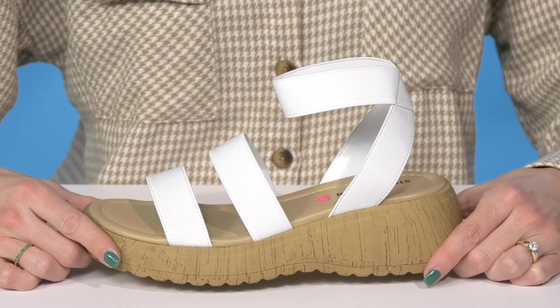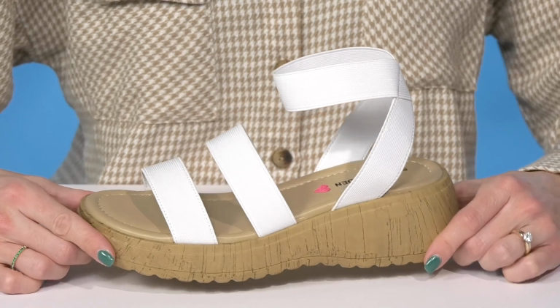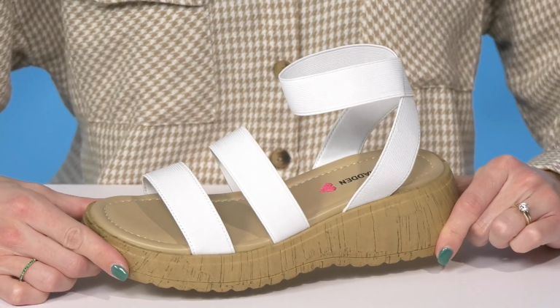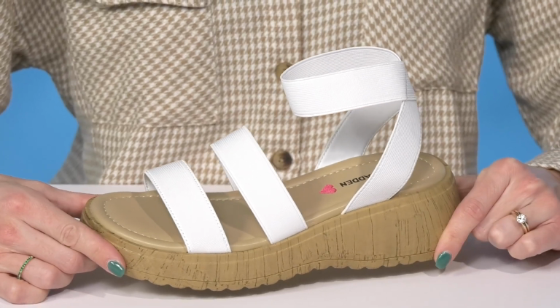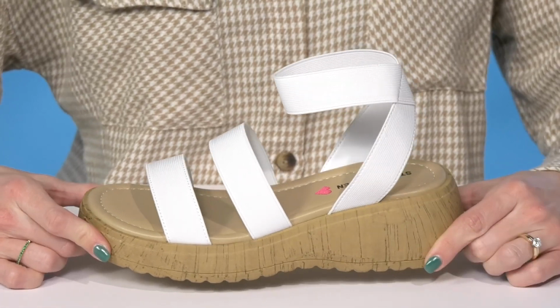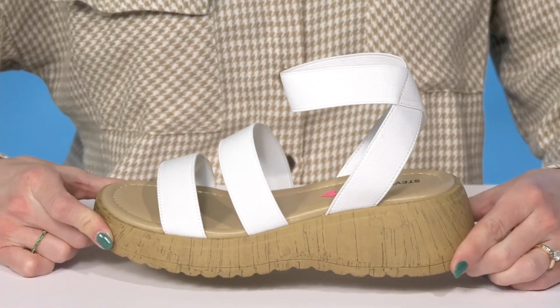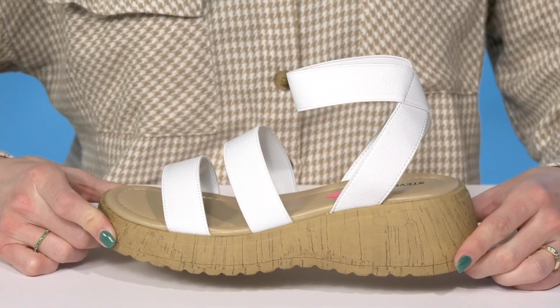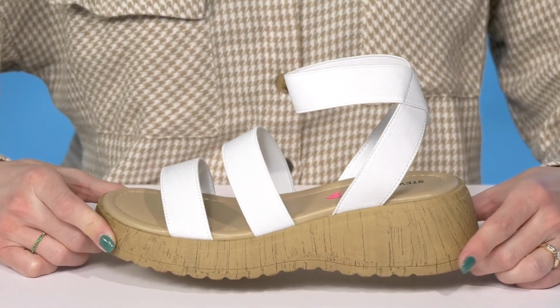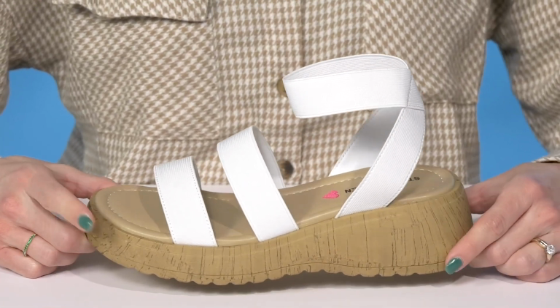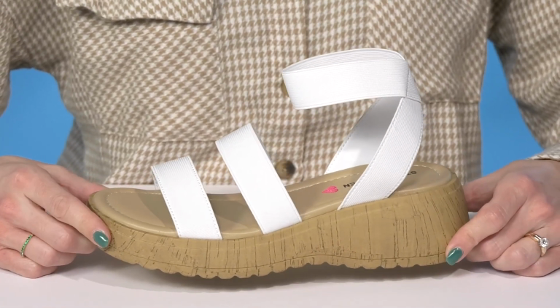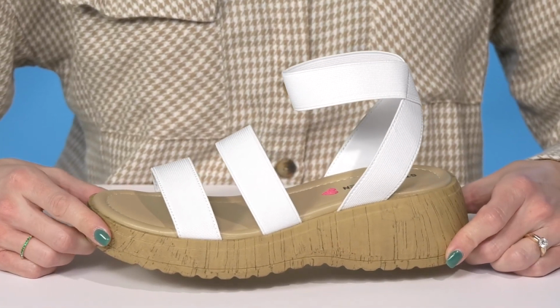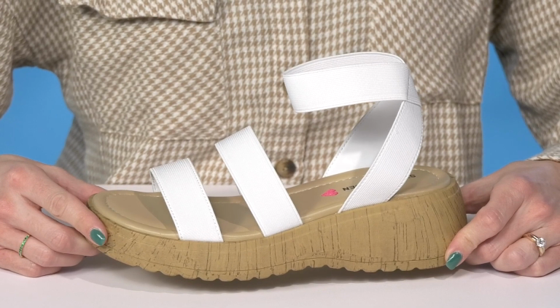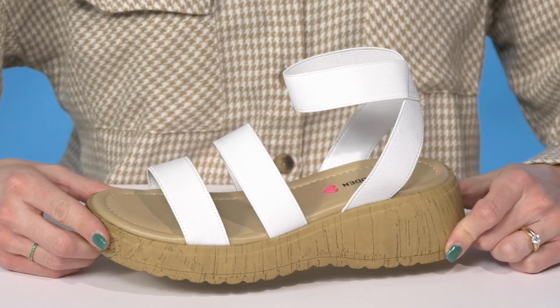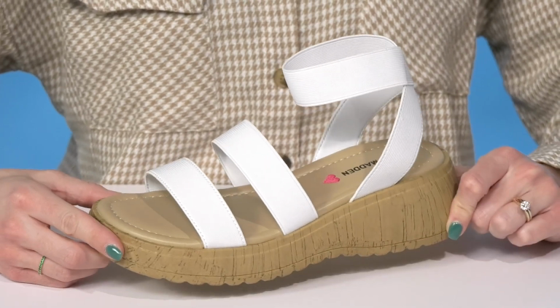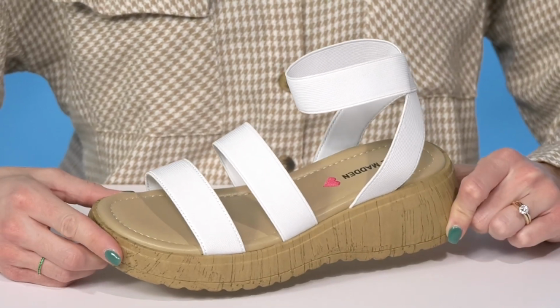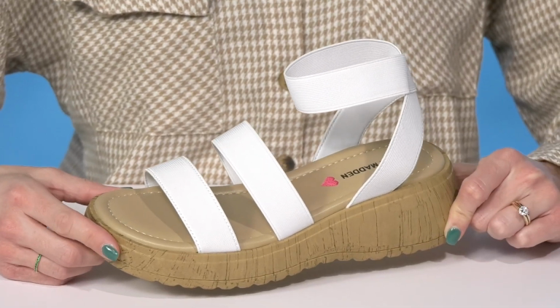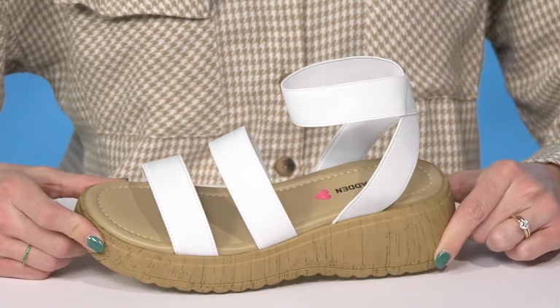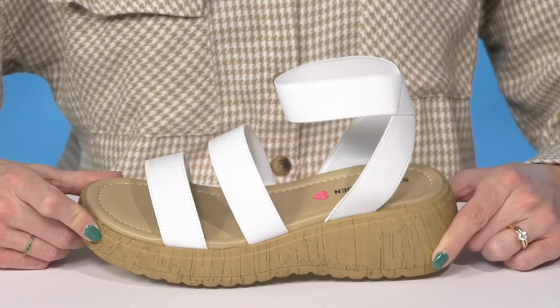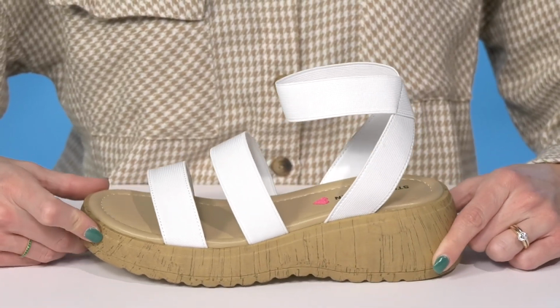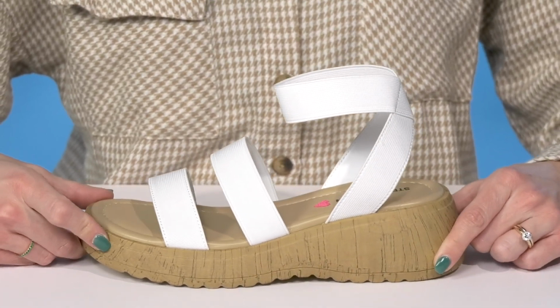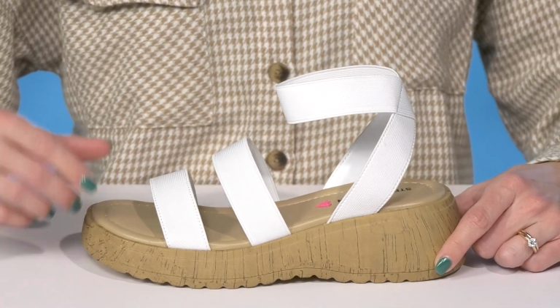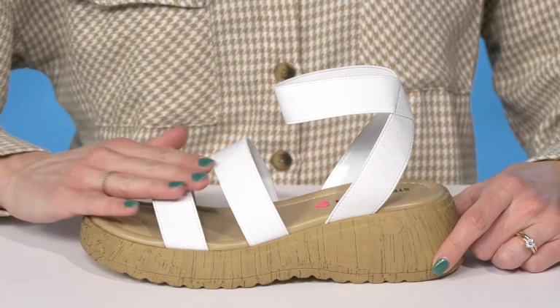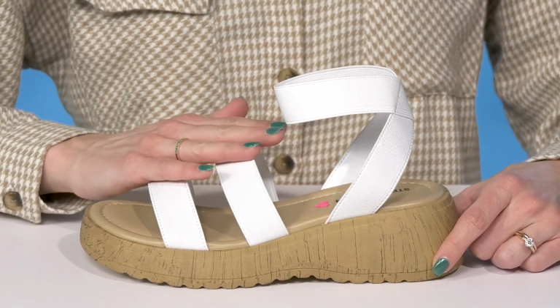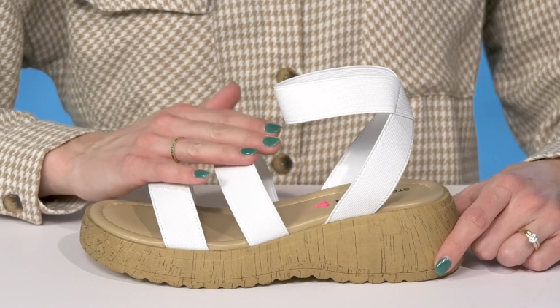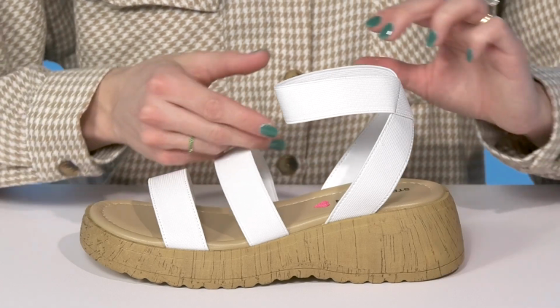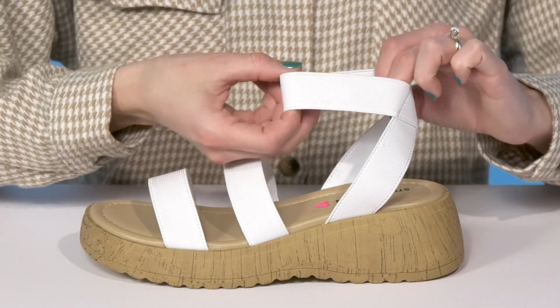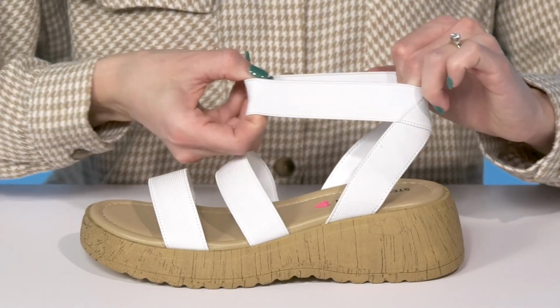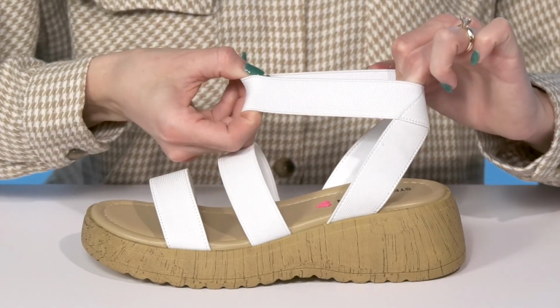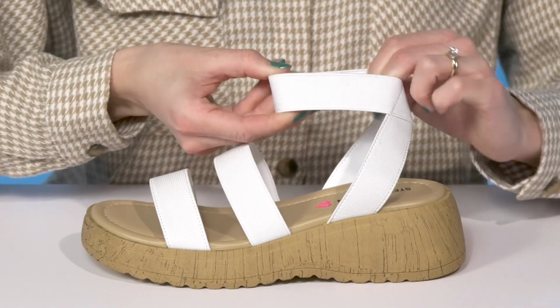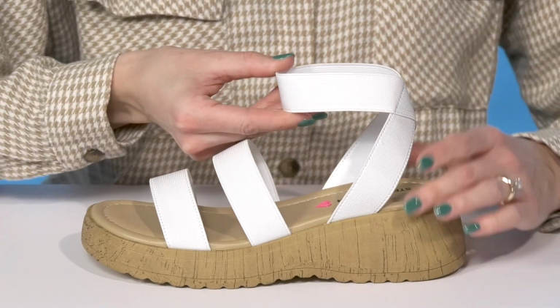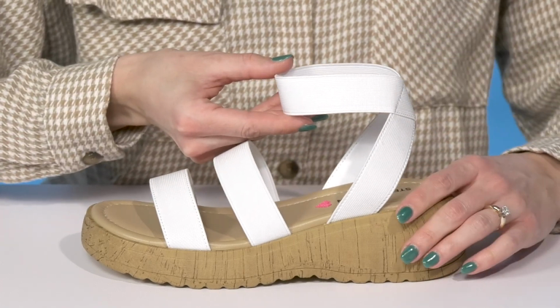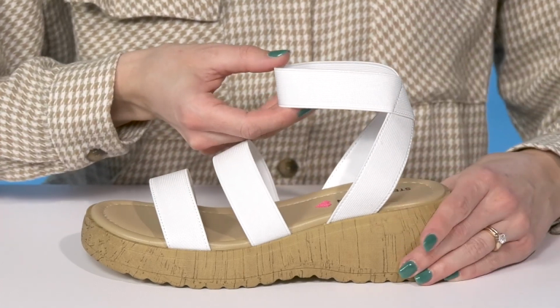Your little kiddo will love to walk out in these stylish sandals this season from Steve Madden Kids. These are the Sammy sandals and they have a strappy textile upper. The straps are super flexible and stretchy, giving your kiddo a super comfortable ride.